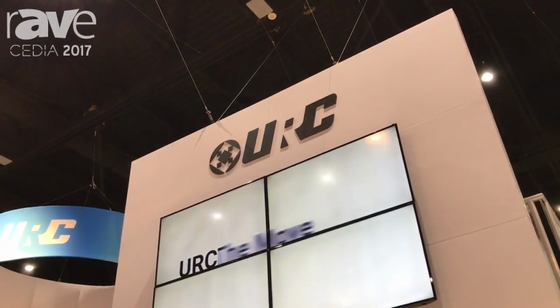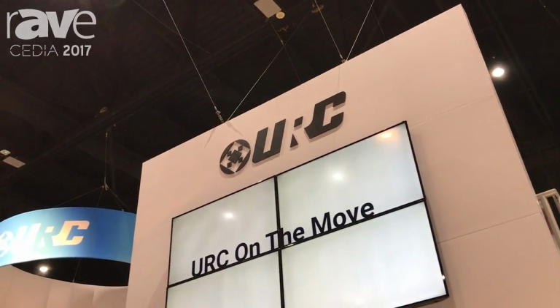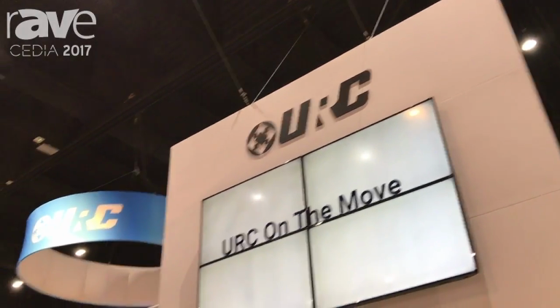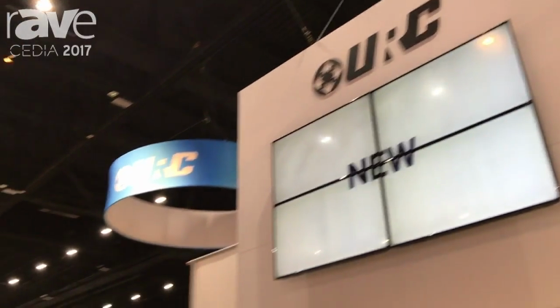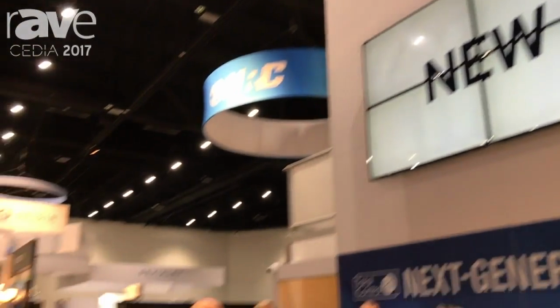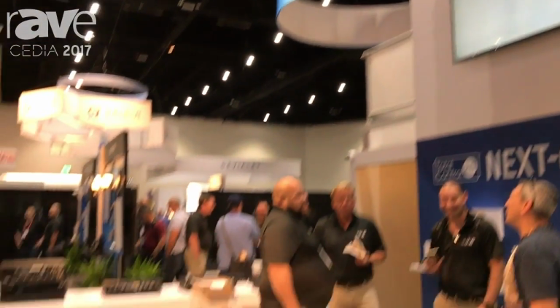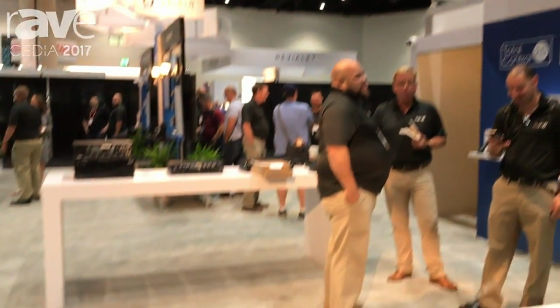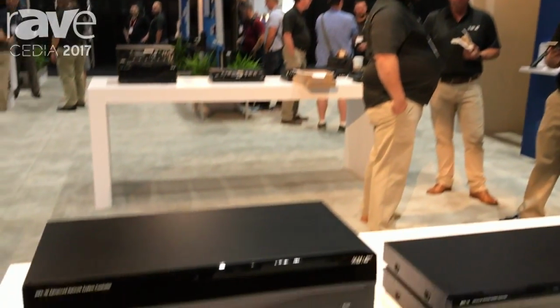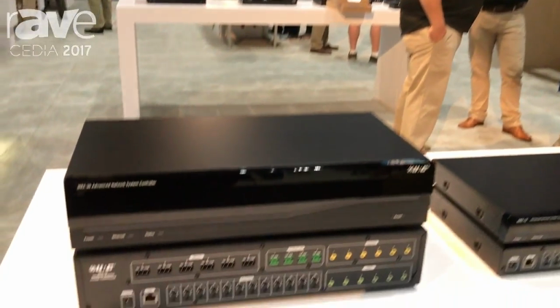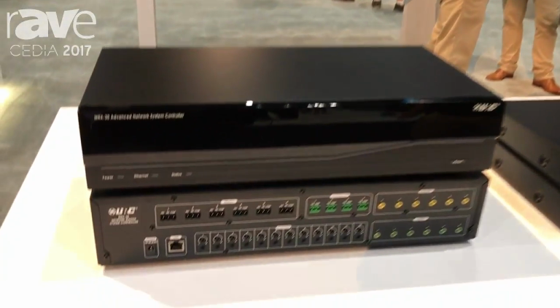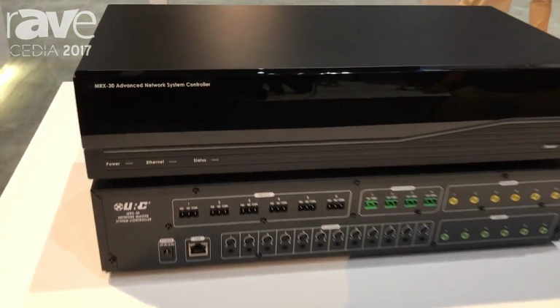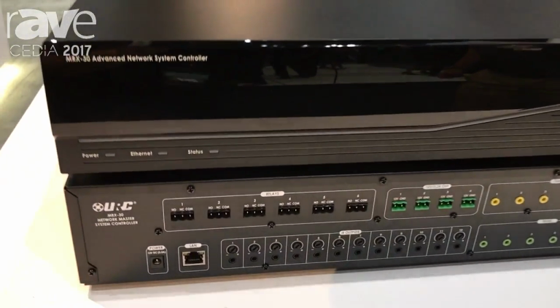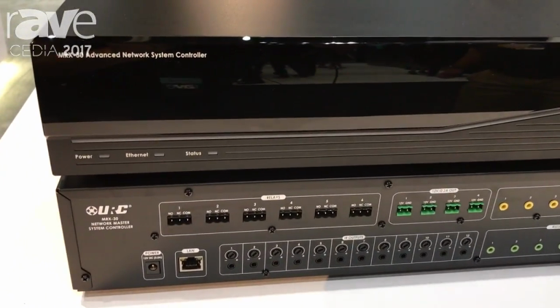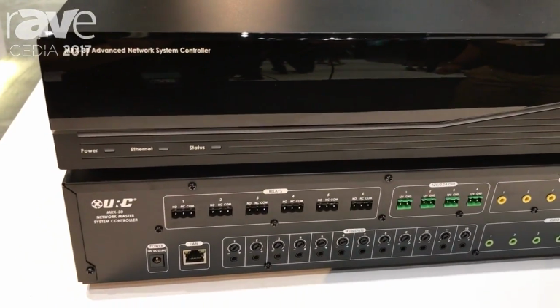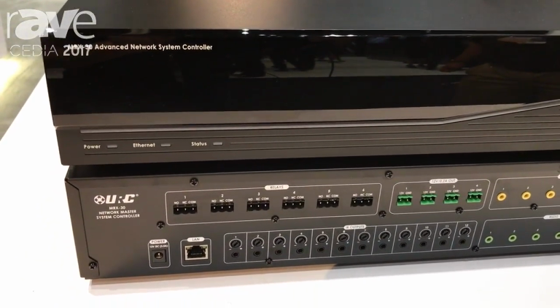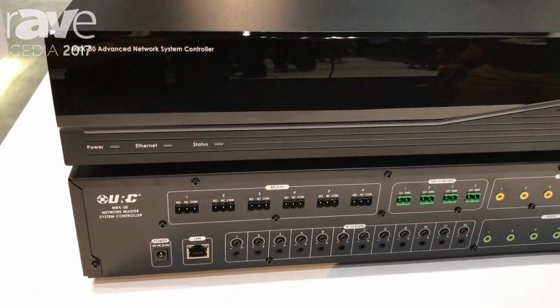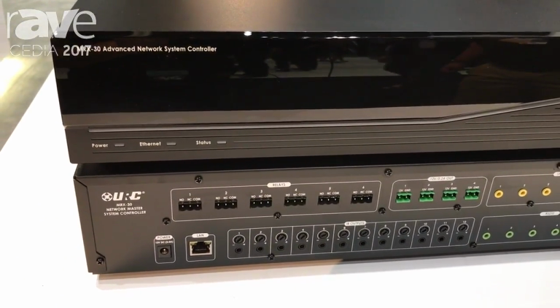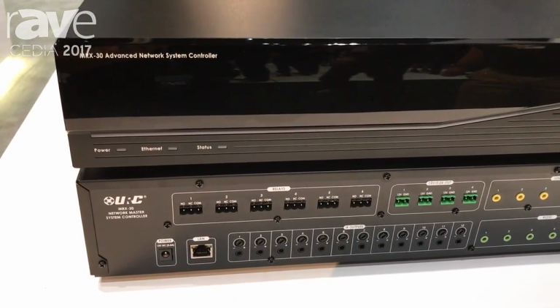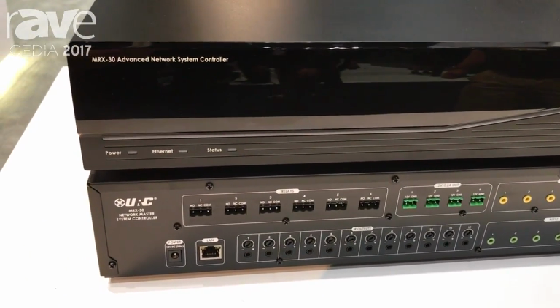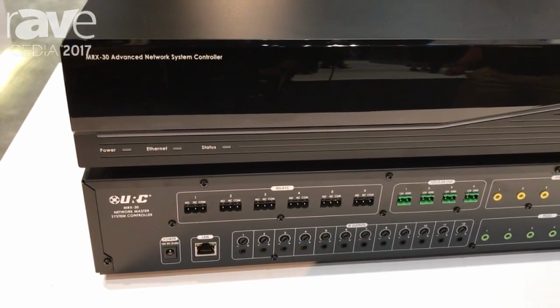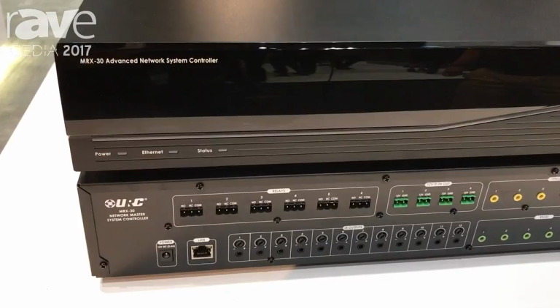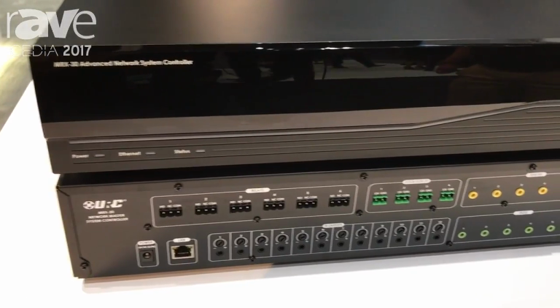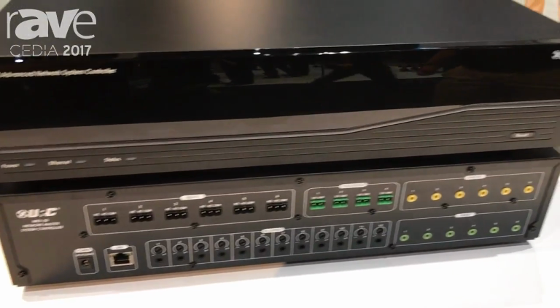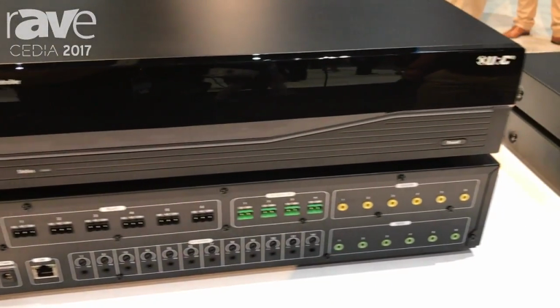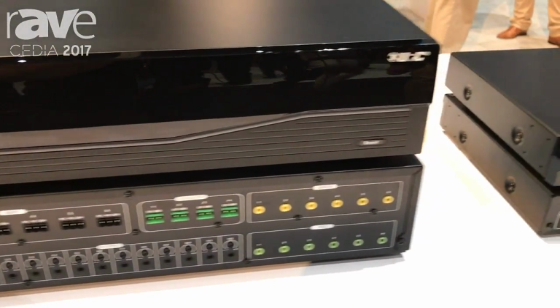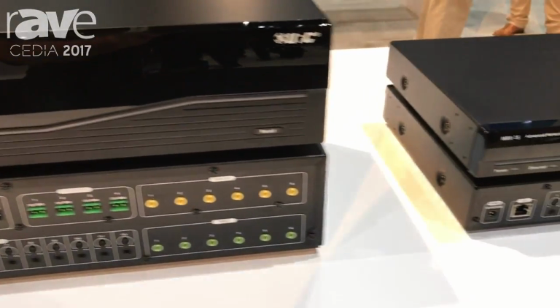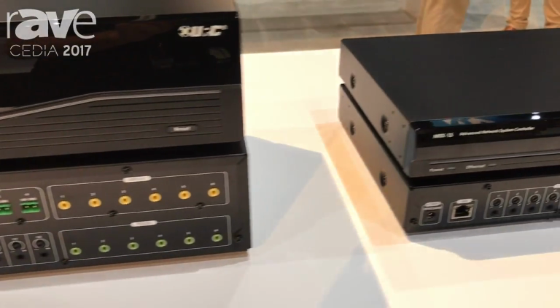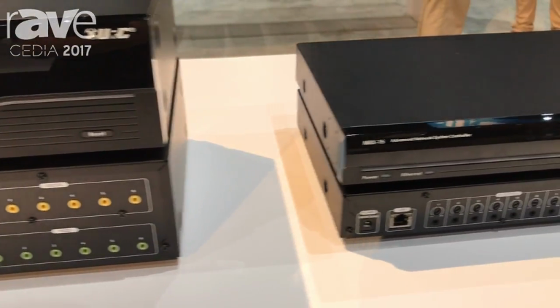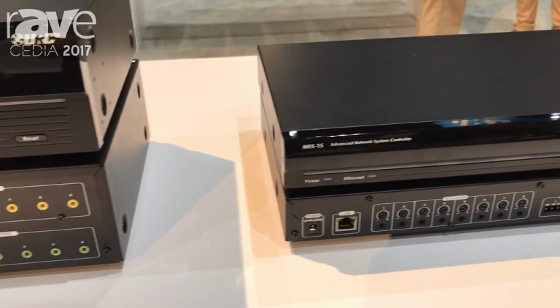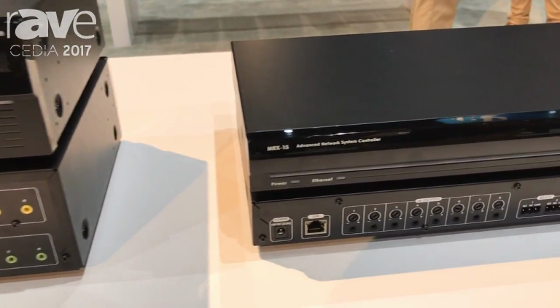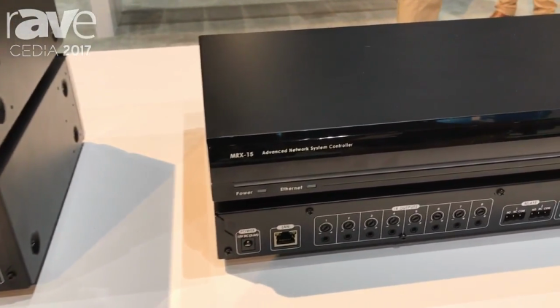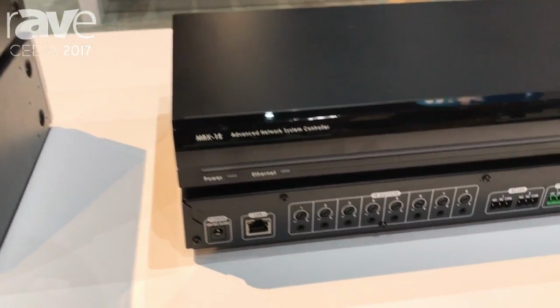CDN 2017, URC Total Control 2.0. Here we're previewing our newest processors, the MRX30 and our MRX15, available in 2018 from URC.